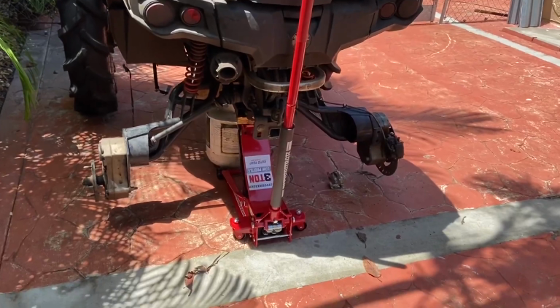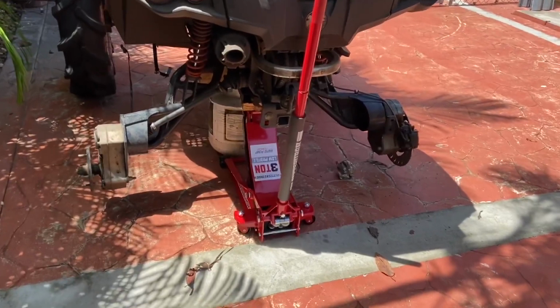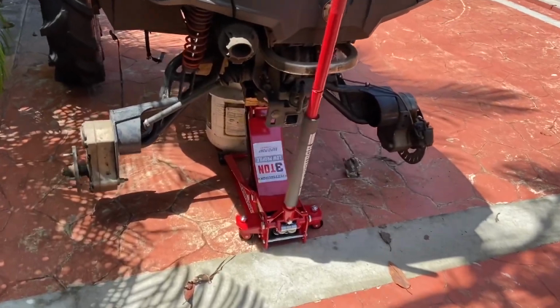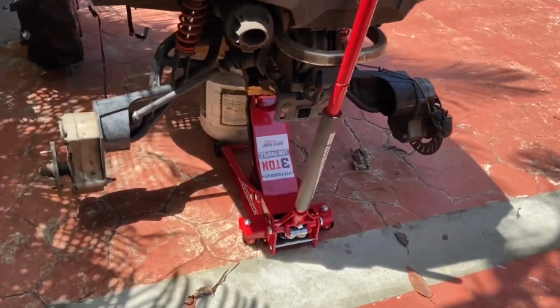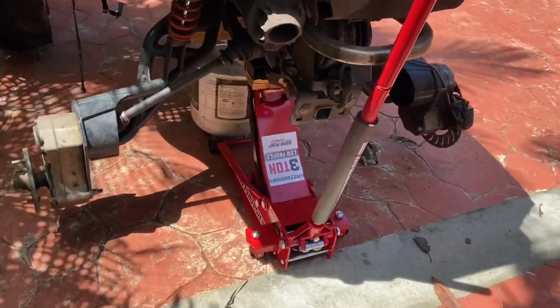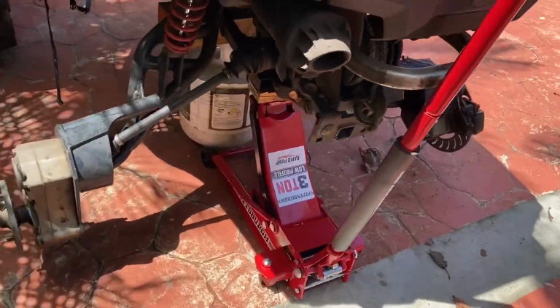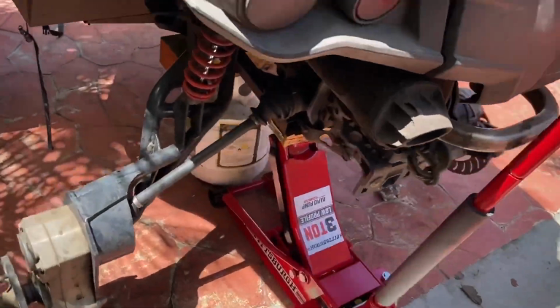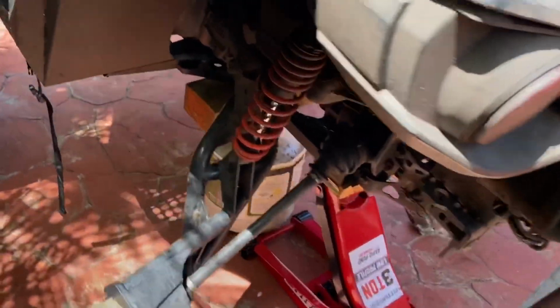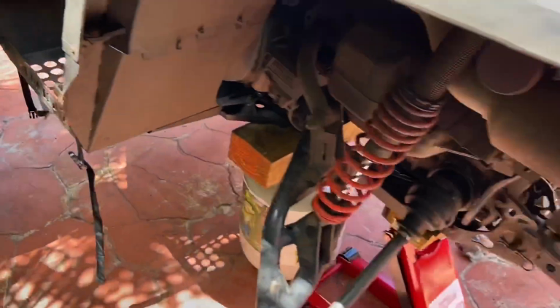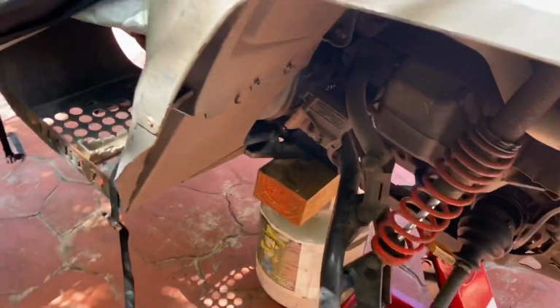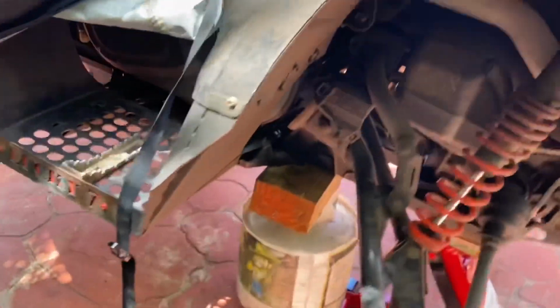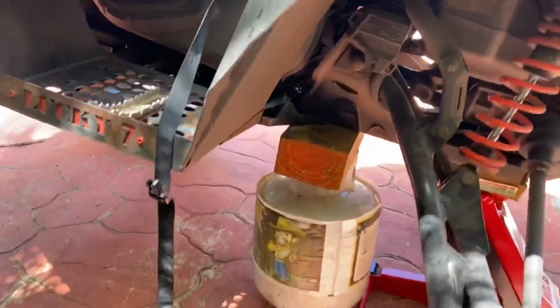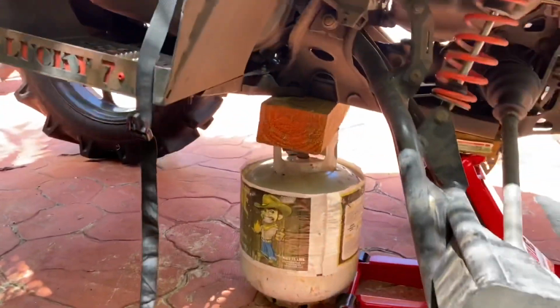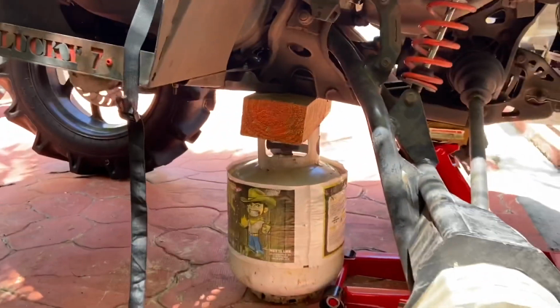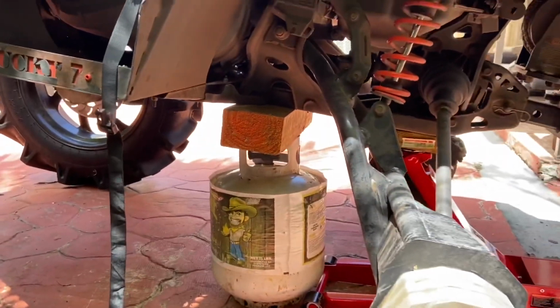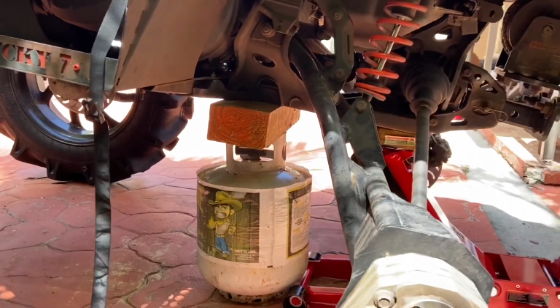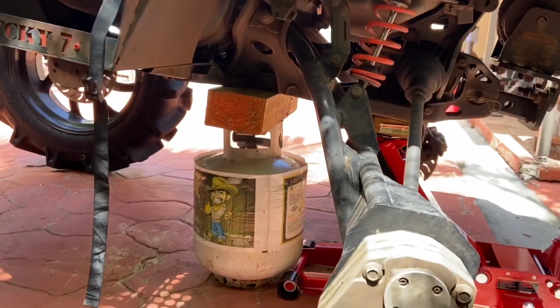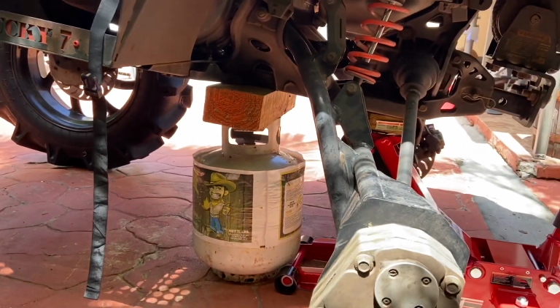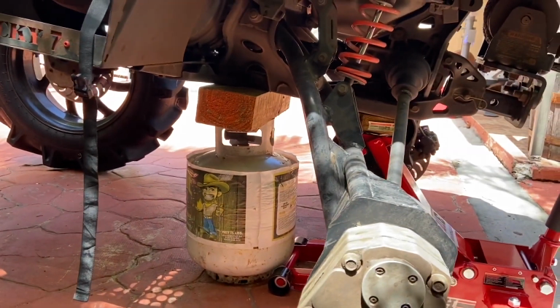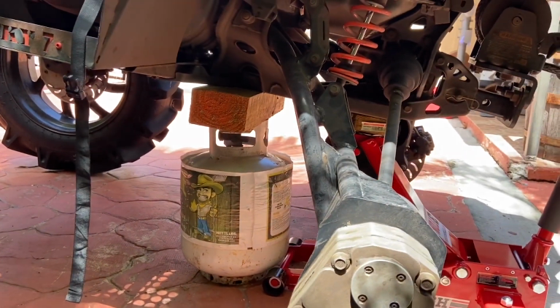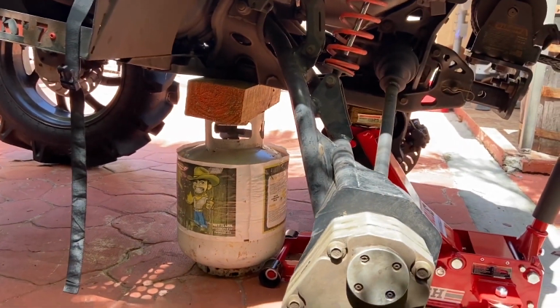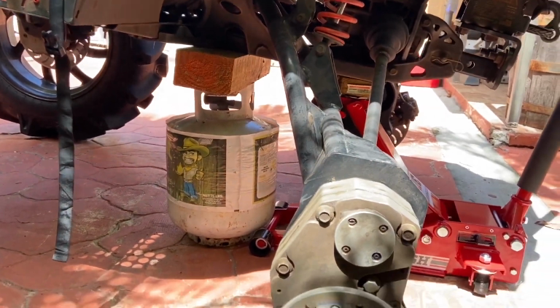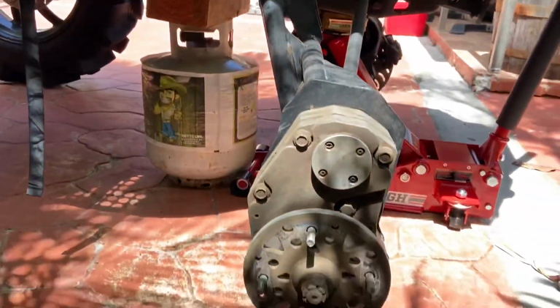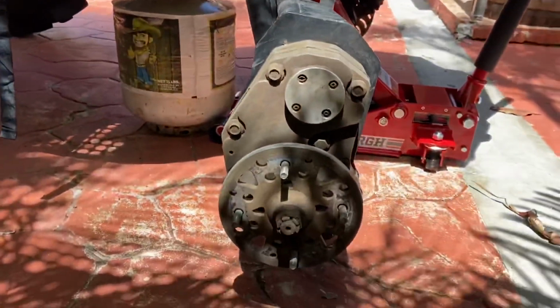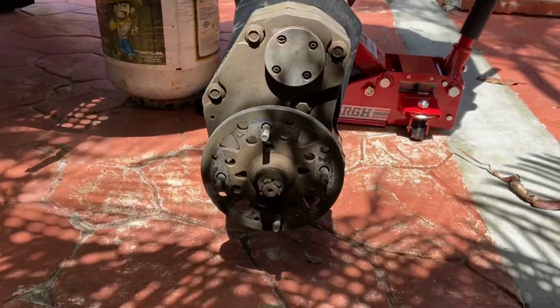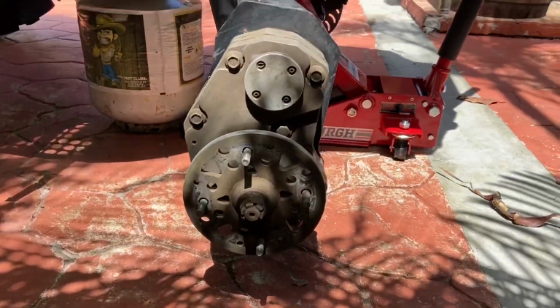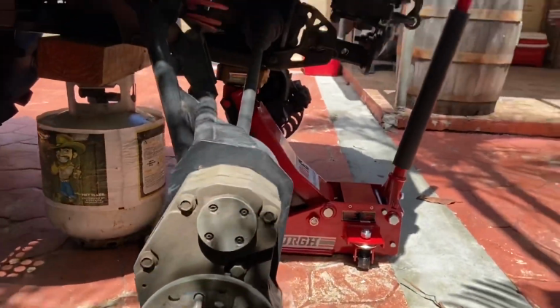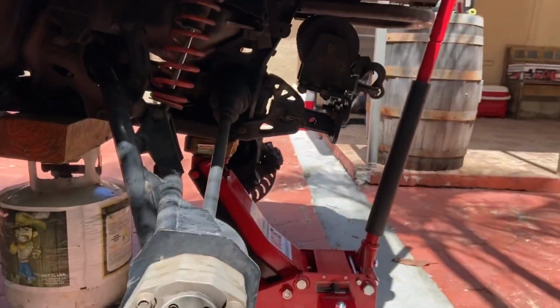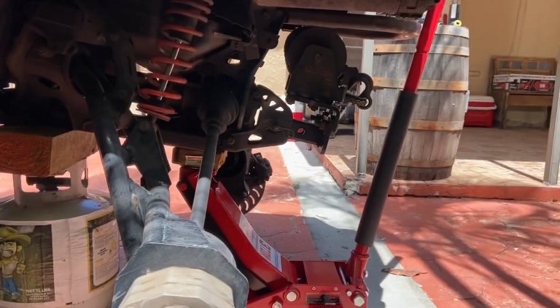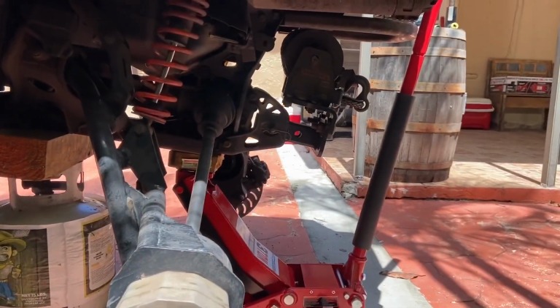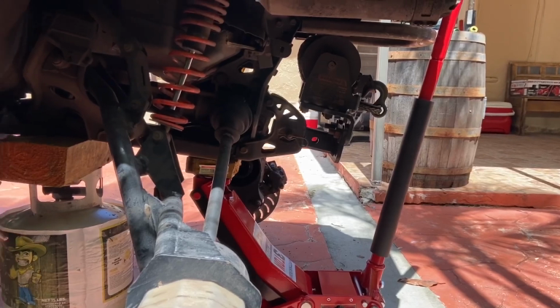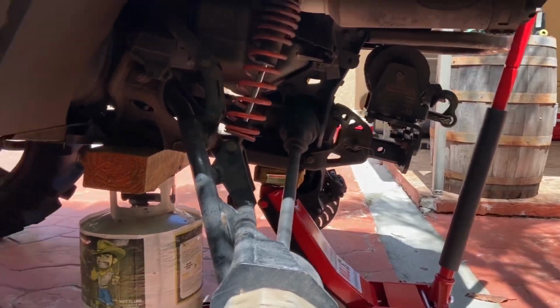The new jack is awesome. Of course, my propane tank jack stand — time to change these up.